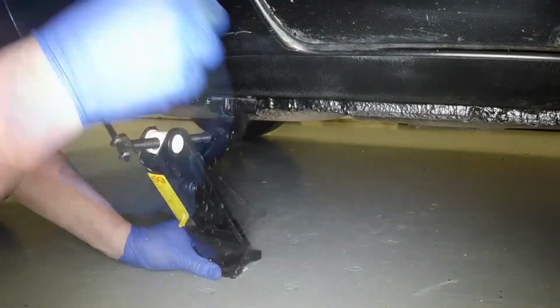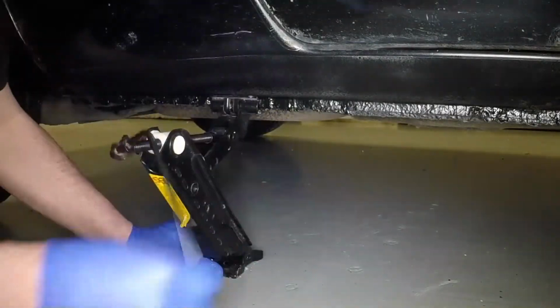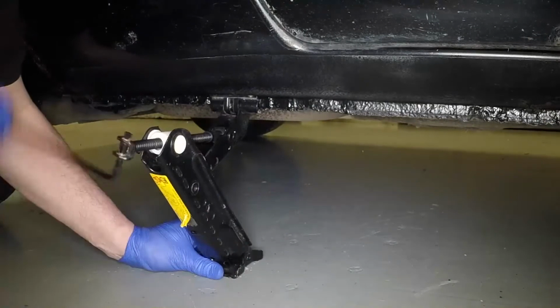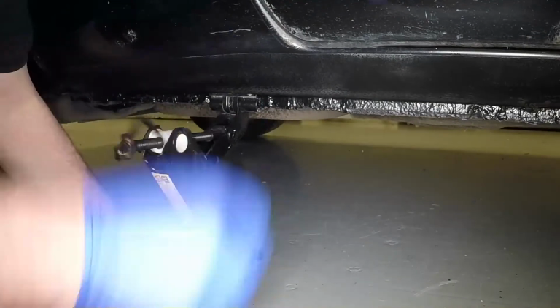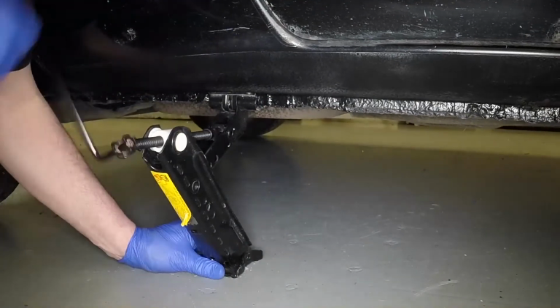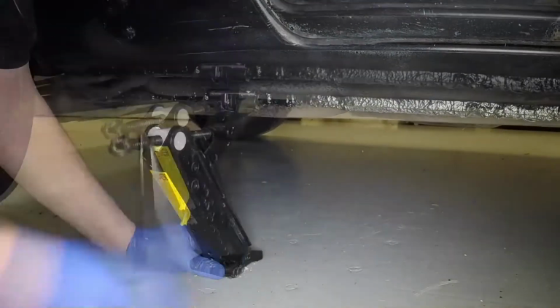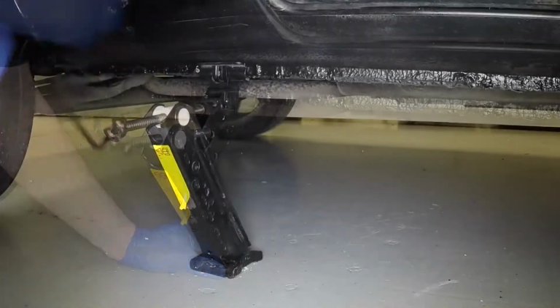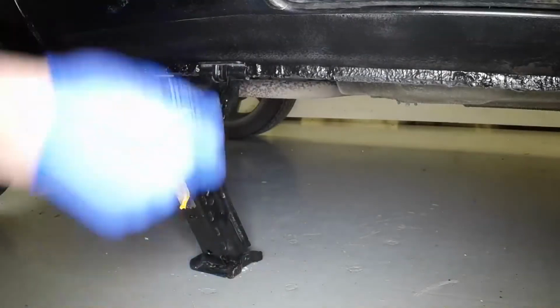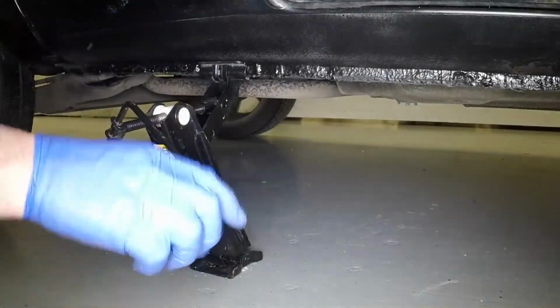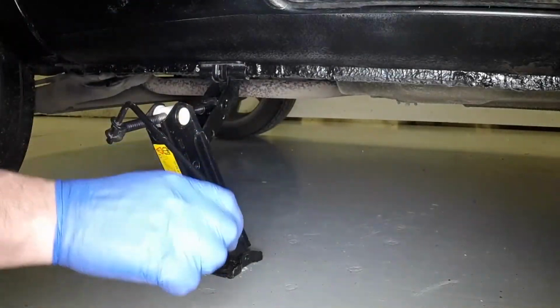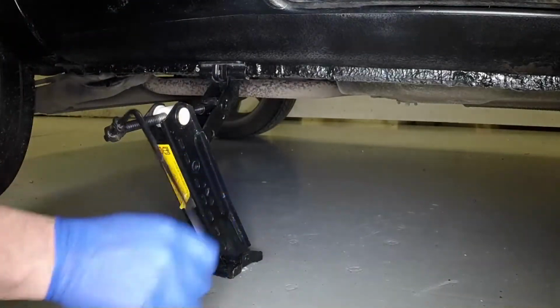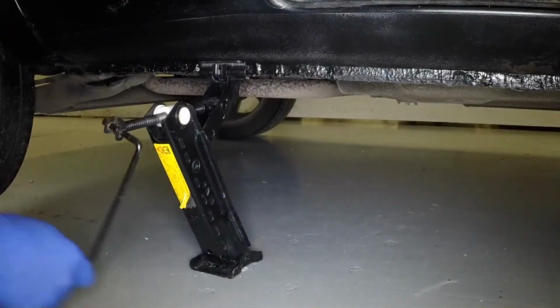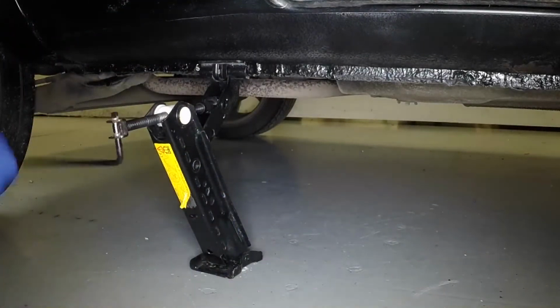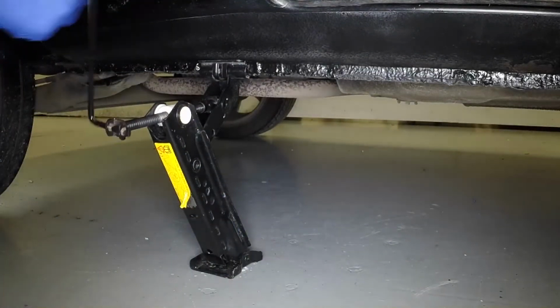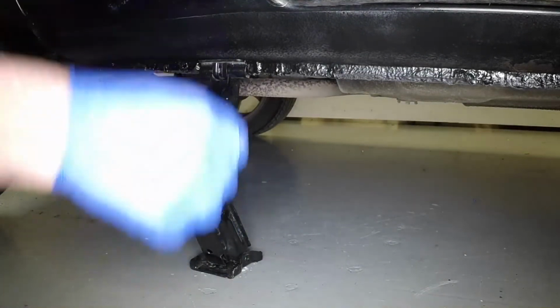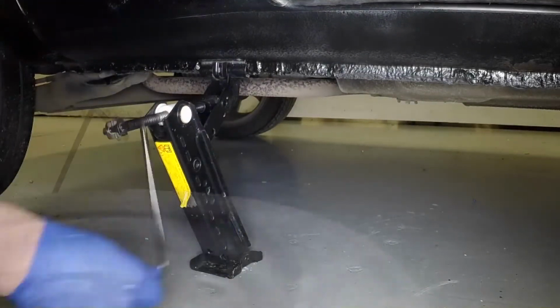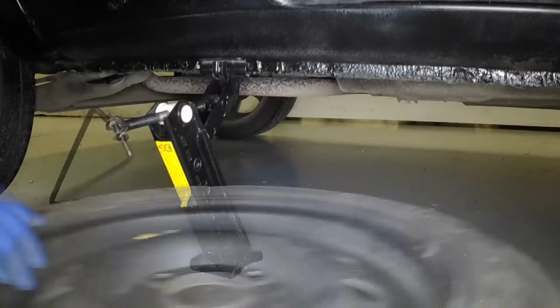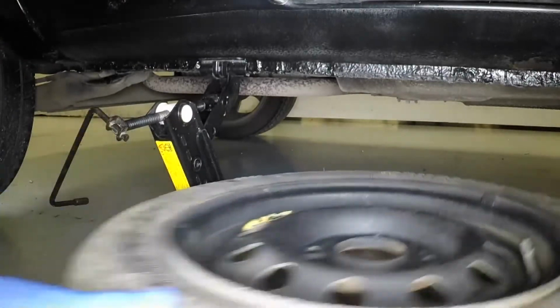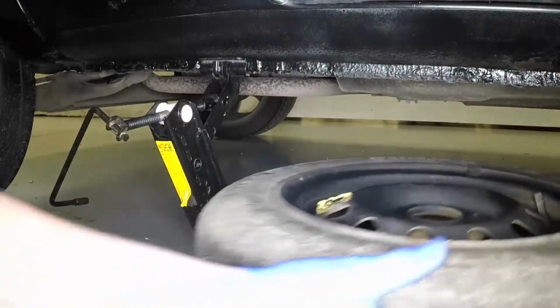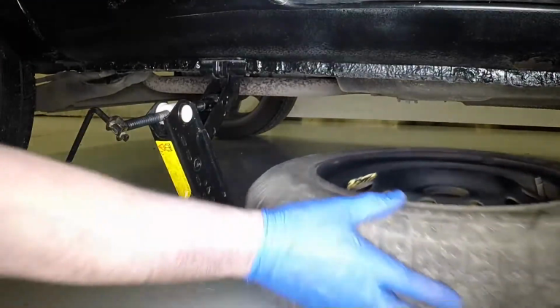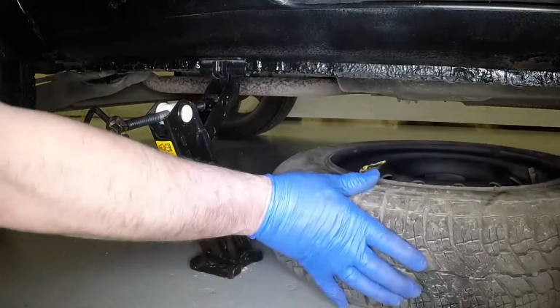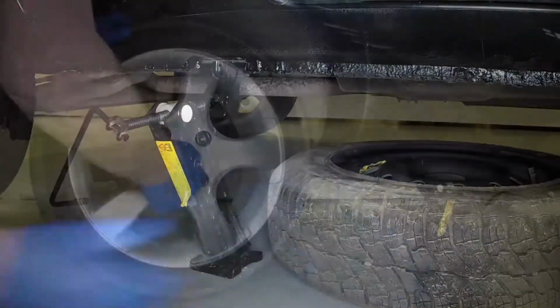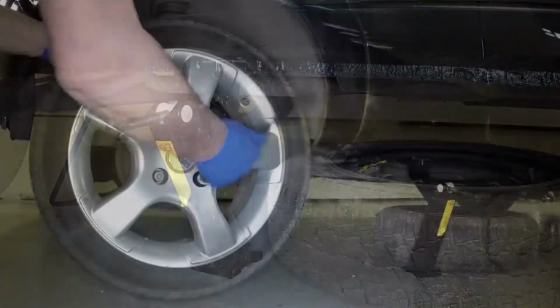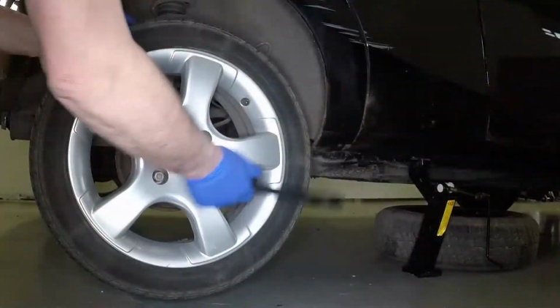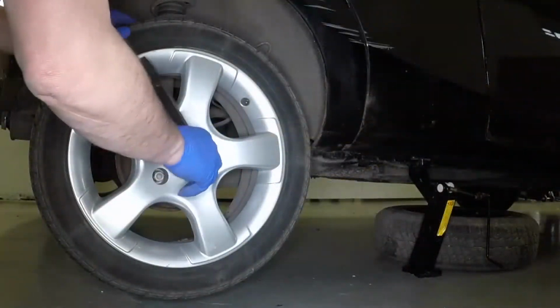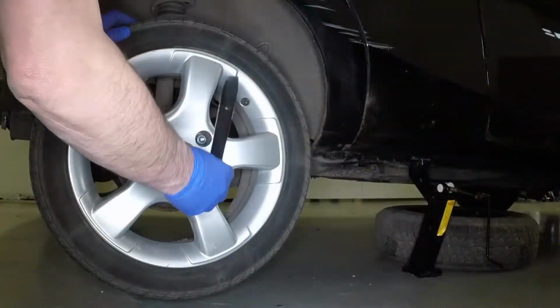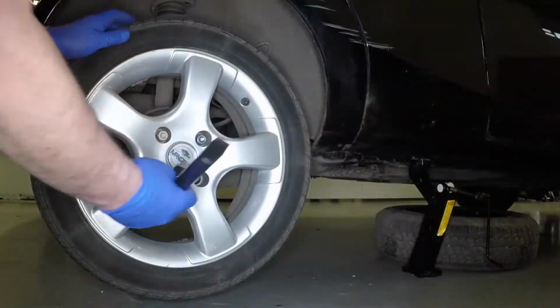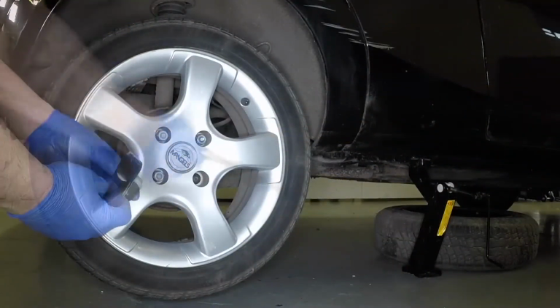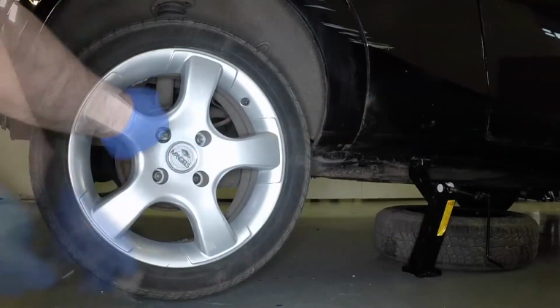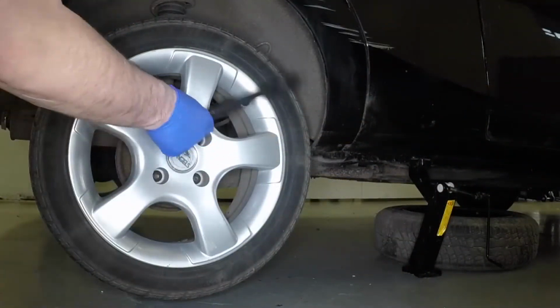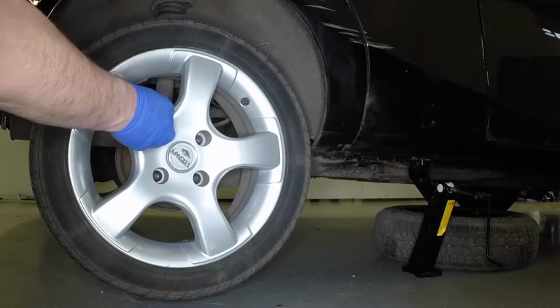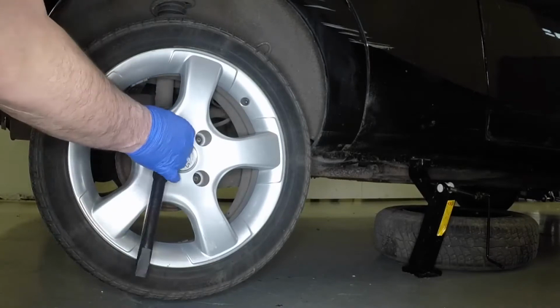Engage the head of the jack with the reinforced section of the door-sill flange, then rotate the handle clockwise until the wheel is clear of the ground. Position the spare wheel under the sill in case of jack failure.